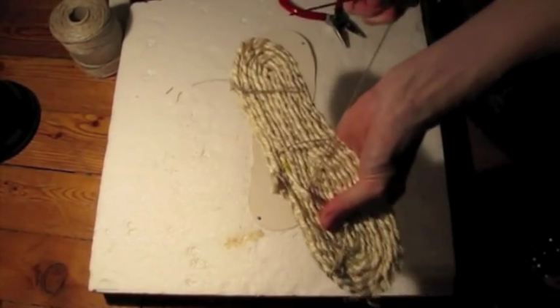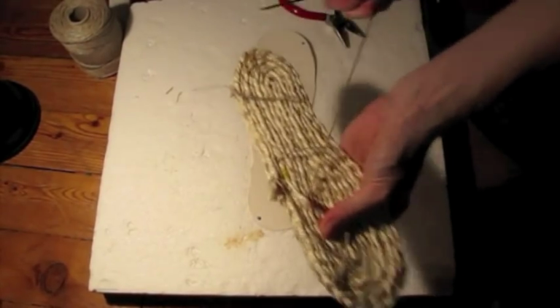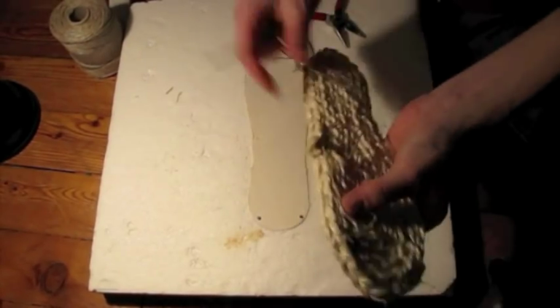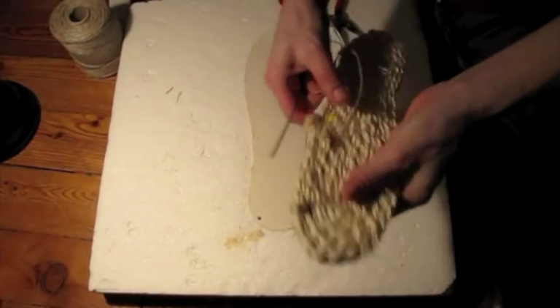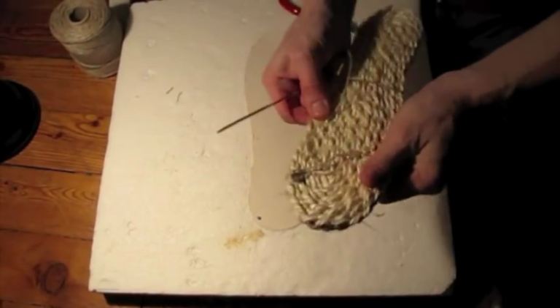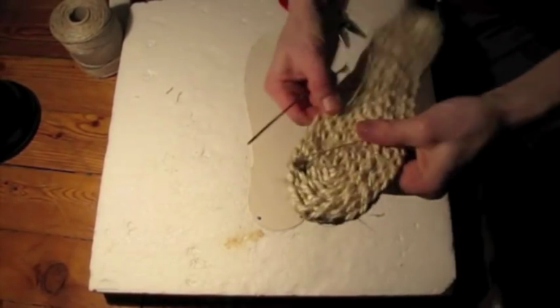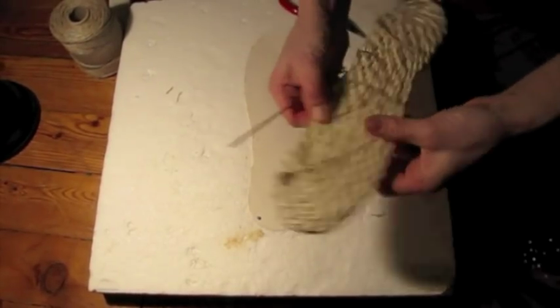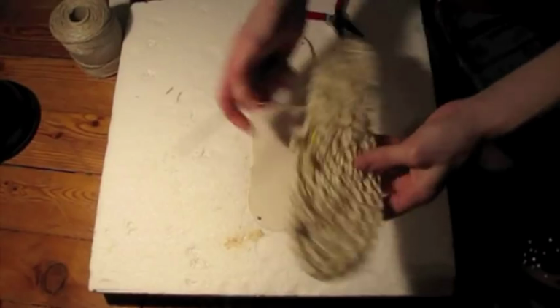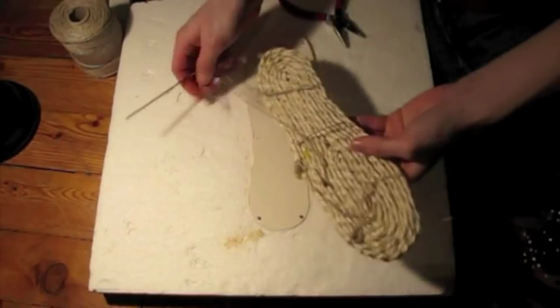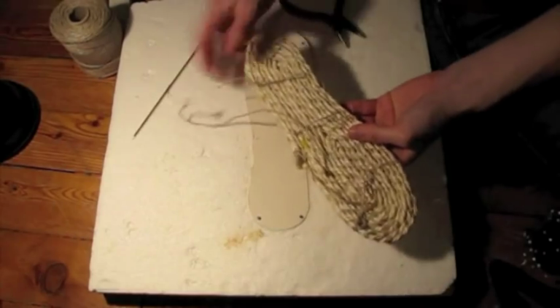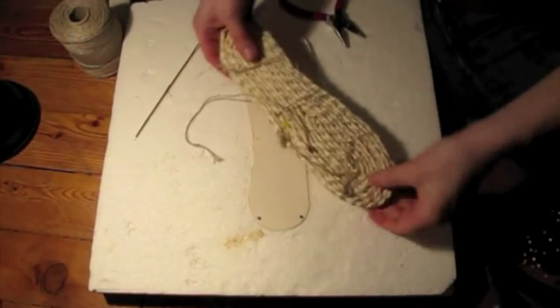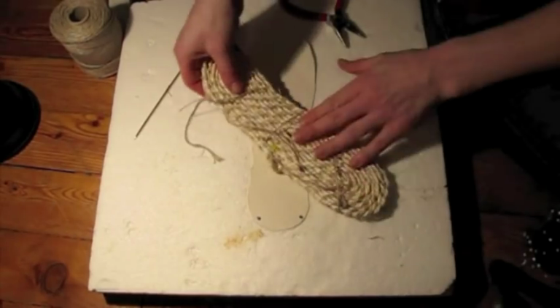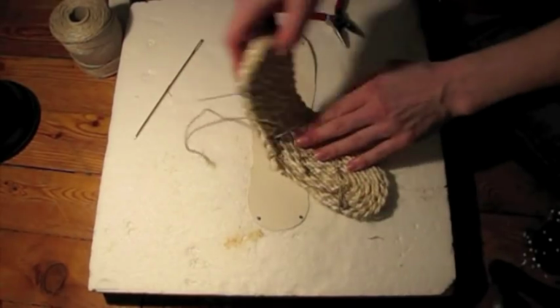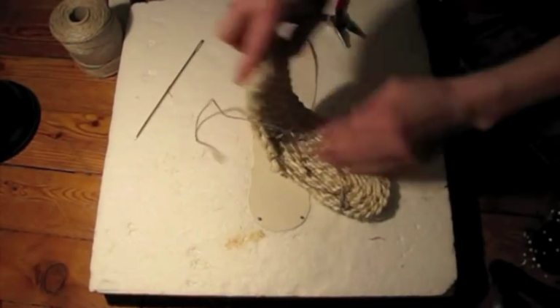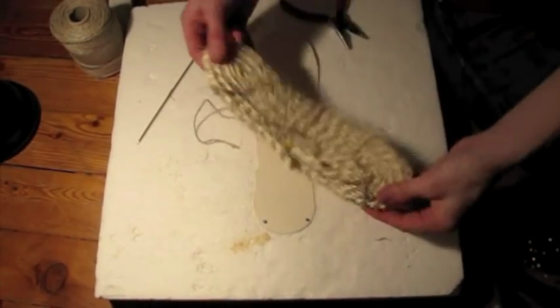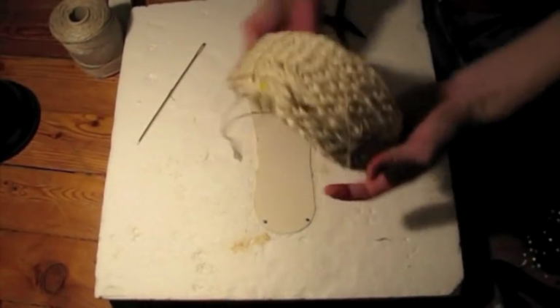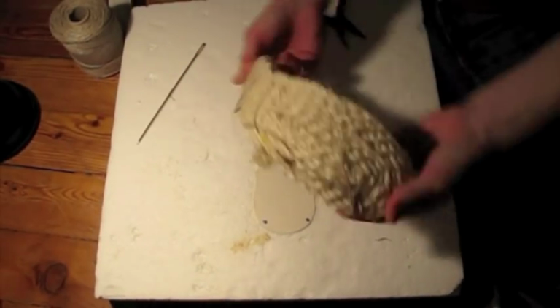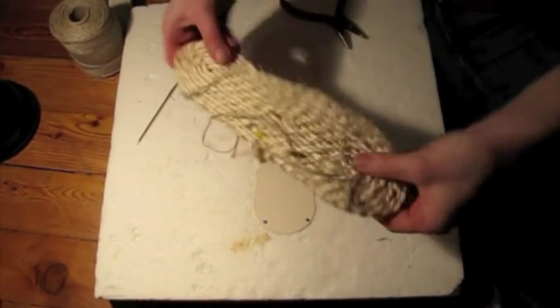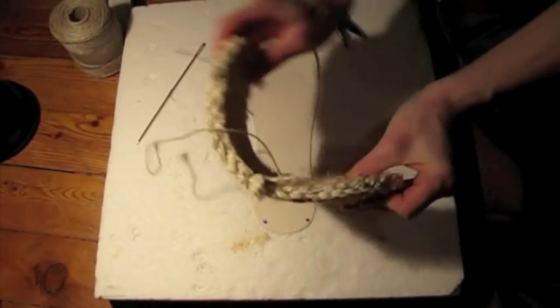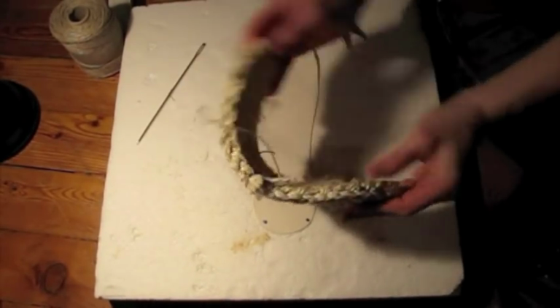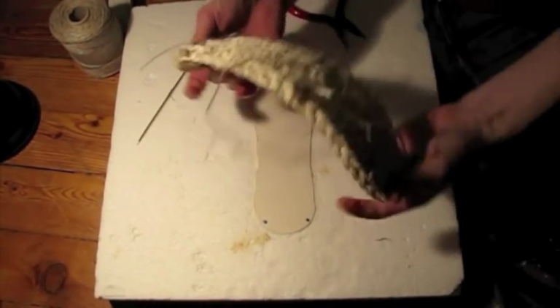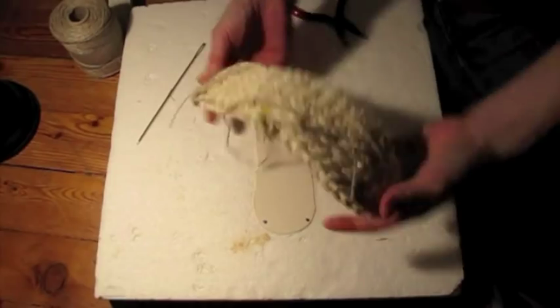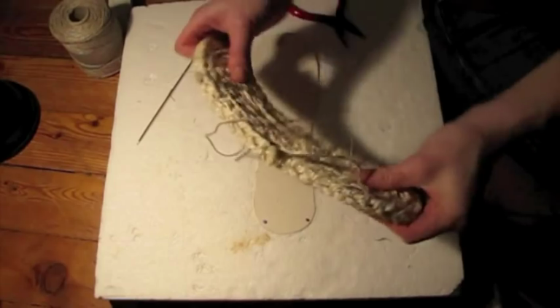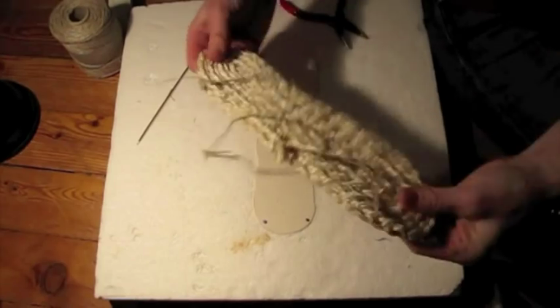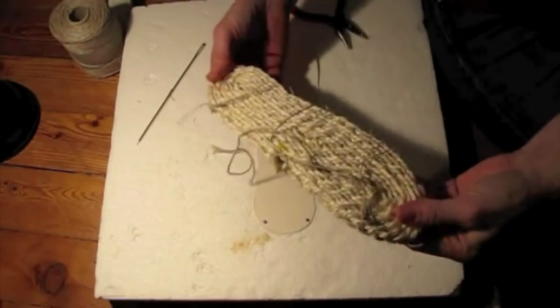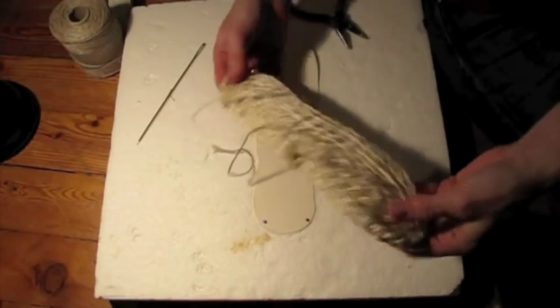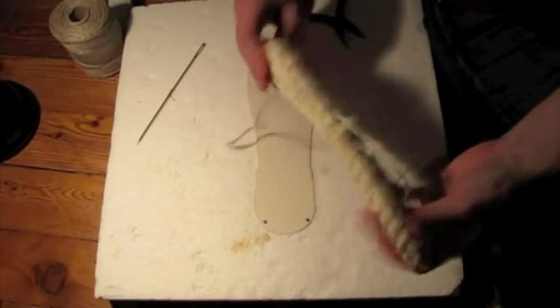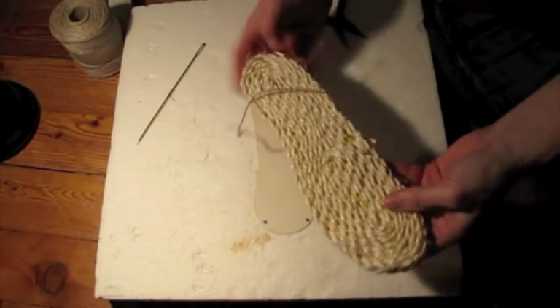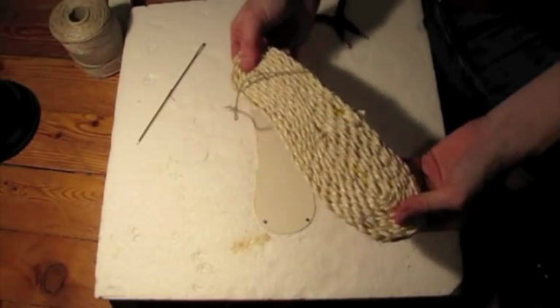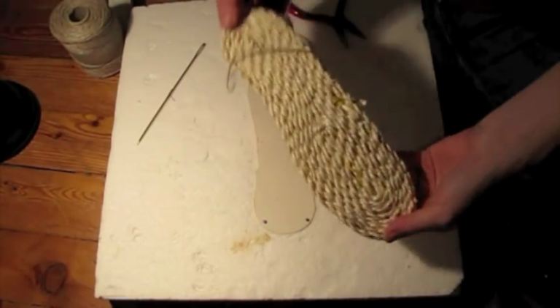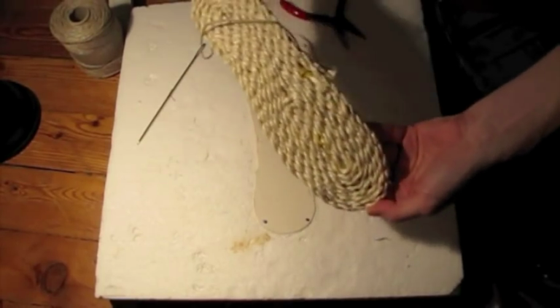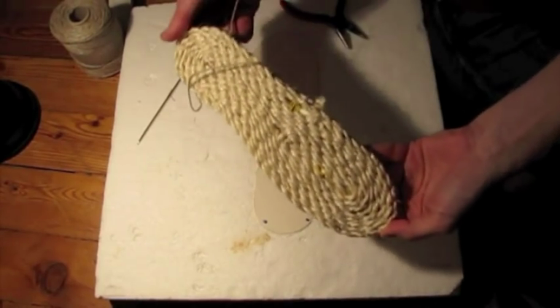As you see, this is not taking very long. There you go — and that's how I did my espadrille sole, the first one I ever made.